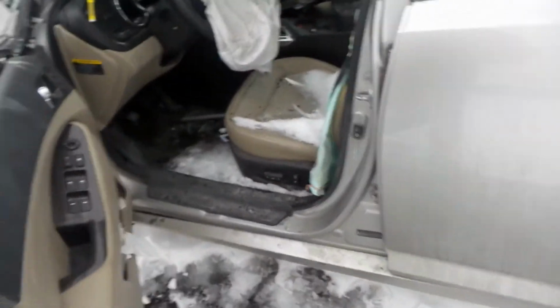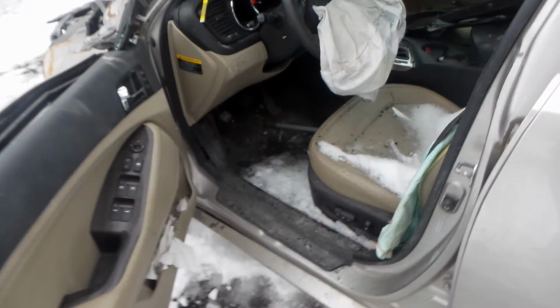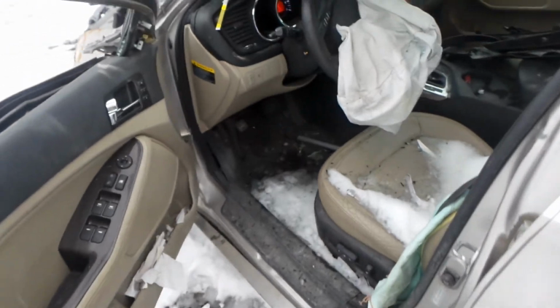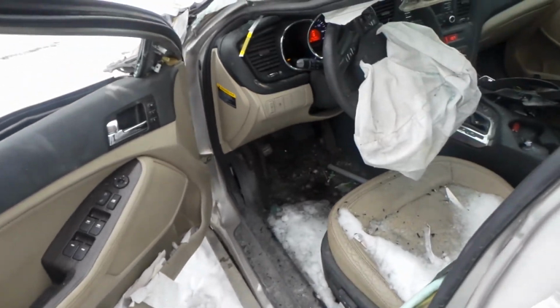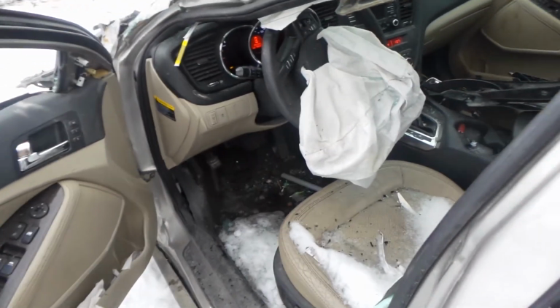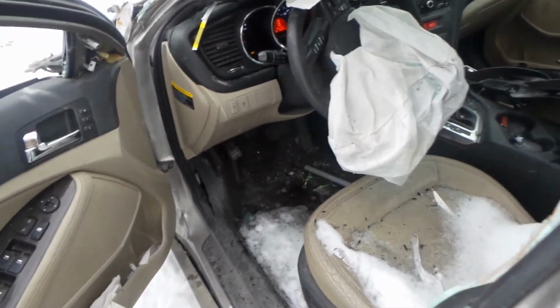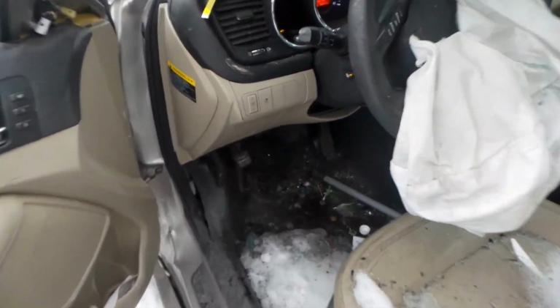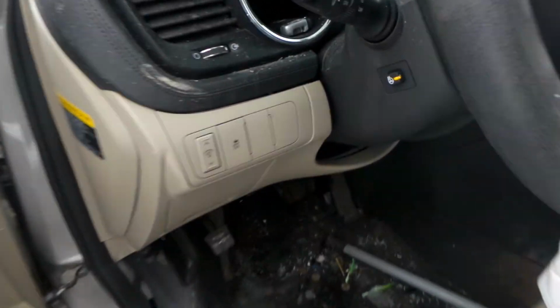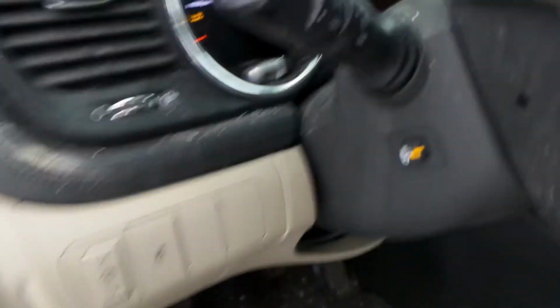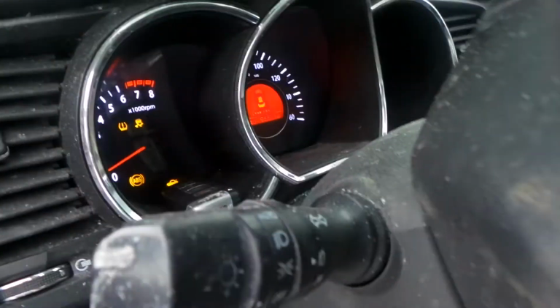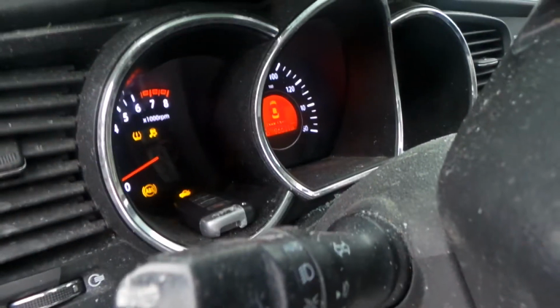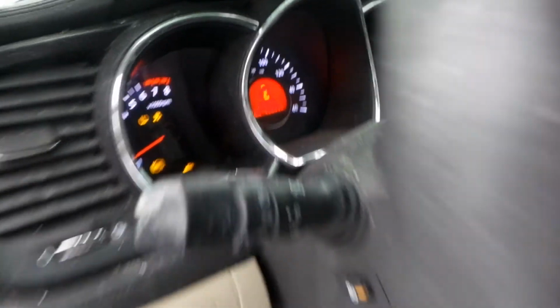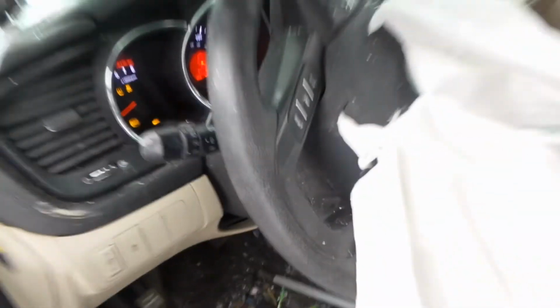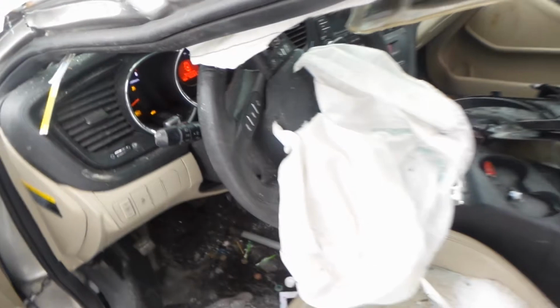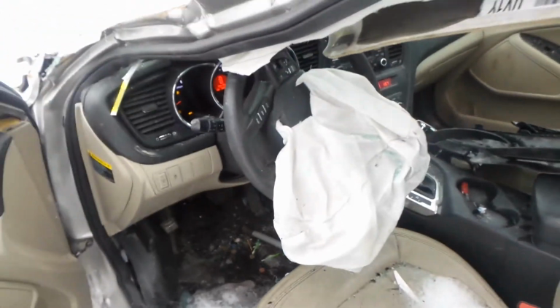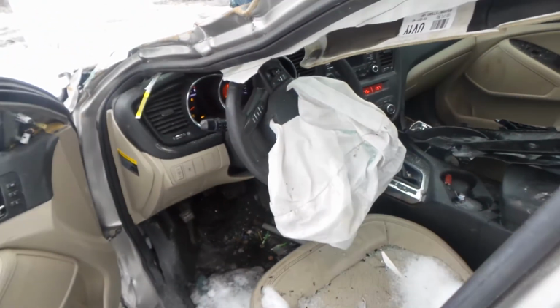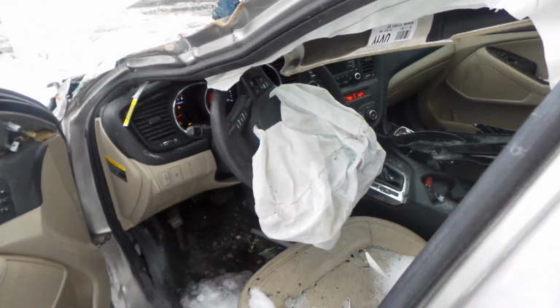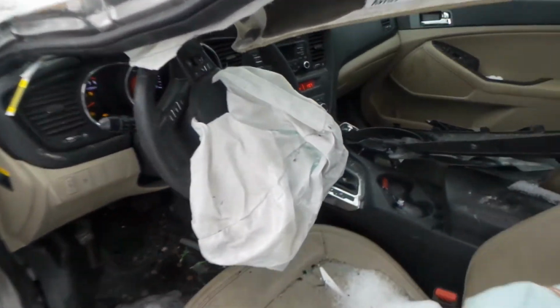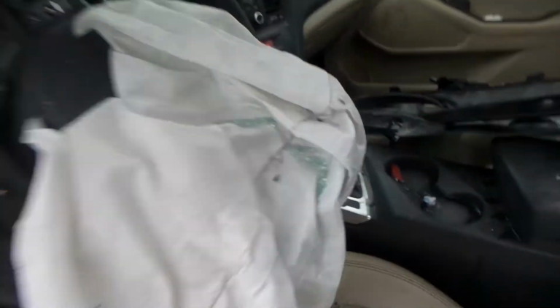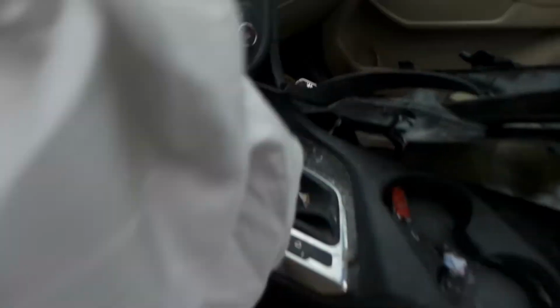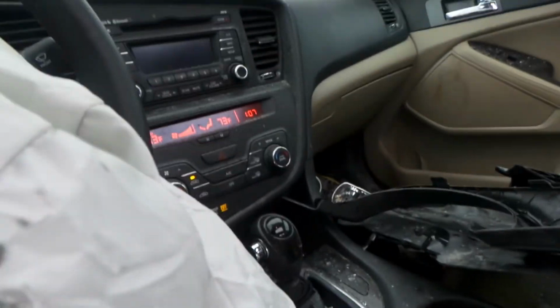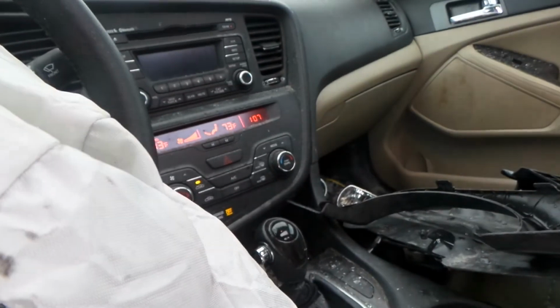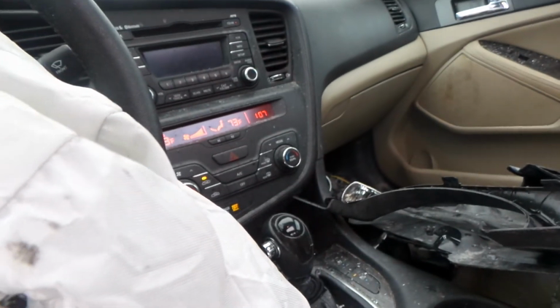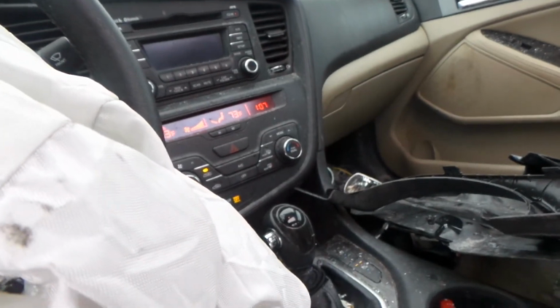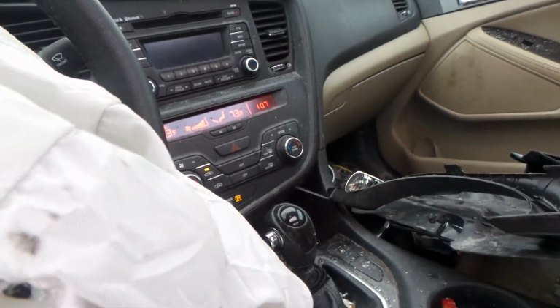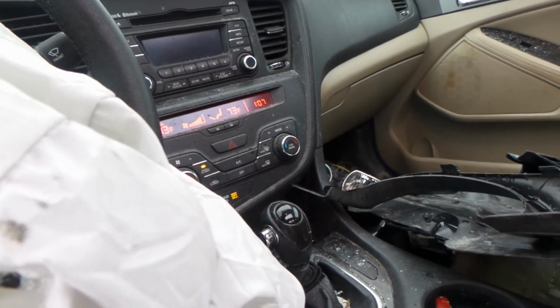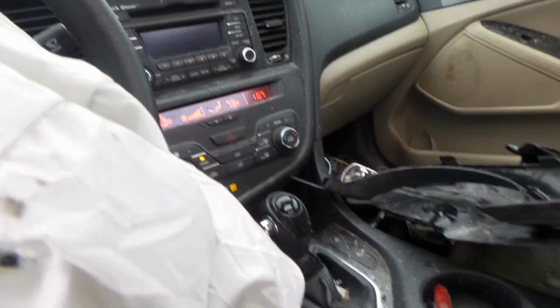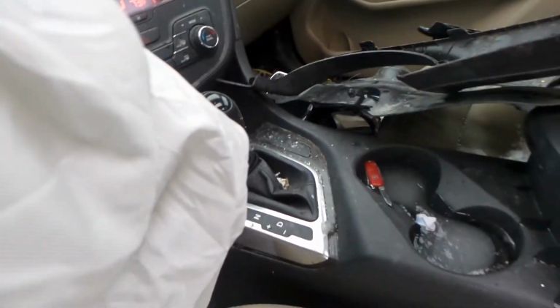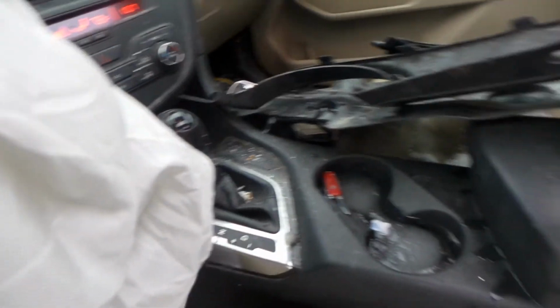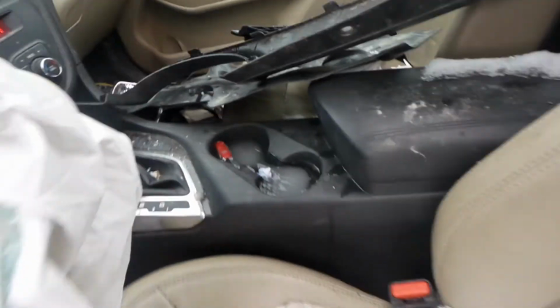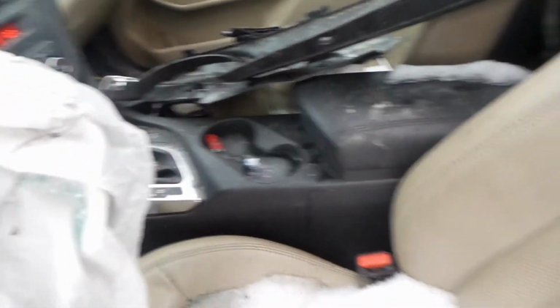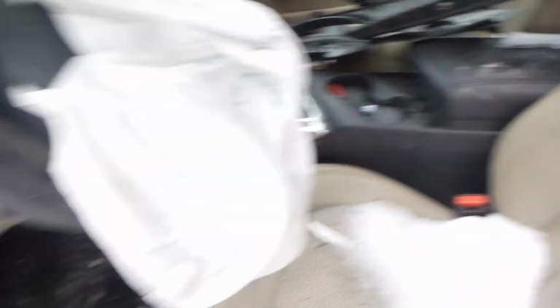Inside, we have a tan leather interior. This vehicle has 96,000 miles. The column is also good. We have a good receiver and automatic heat and AC control, good shifter and floor console.